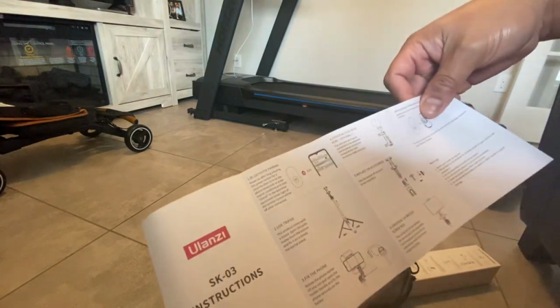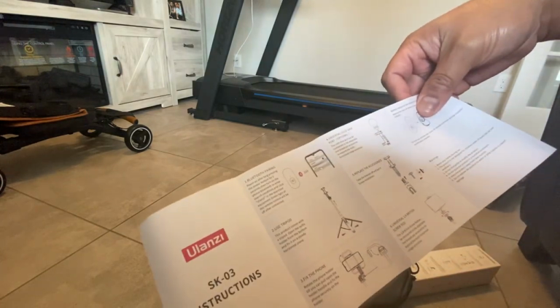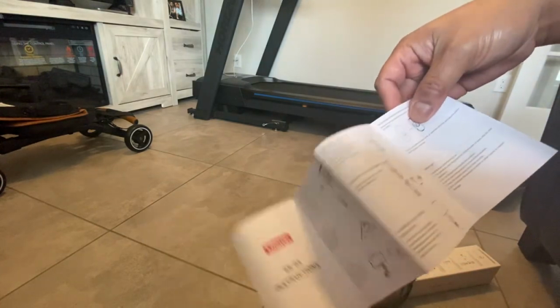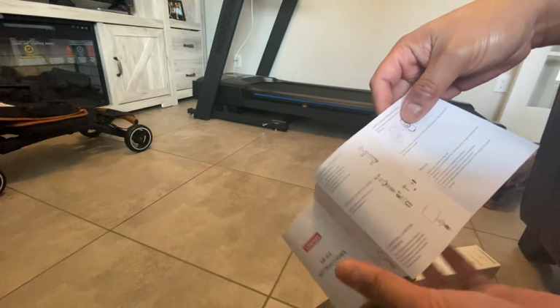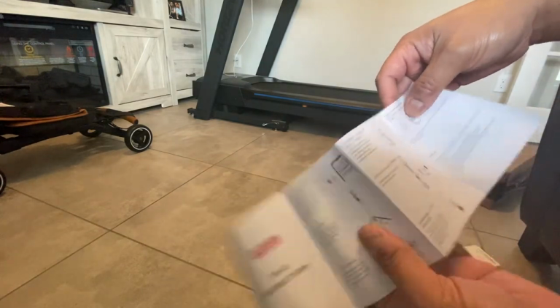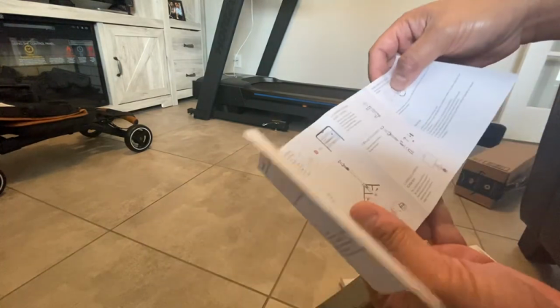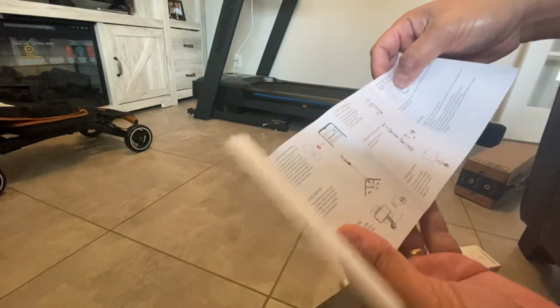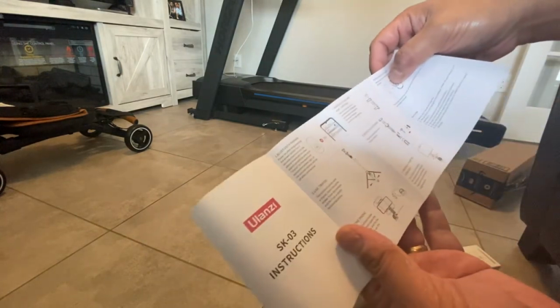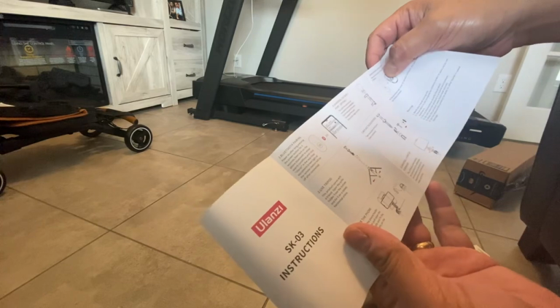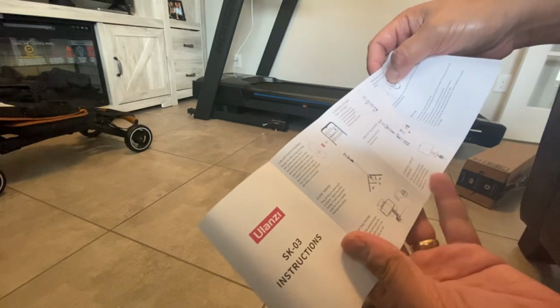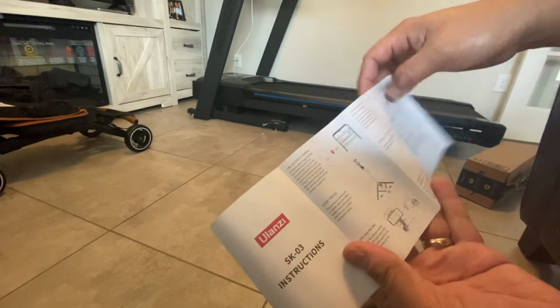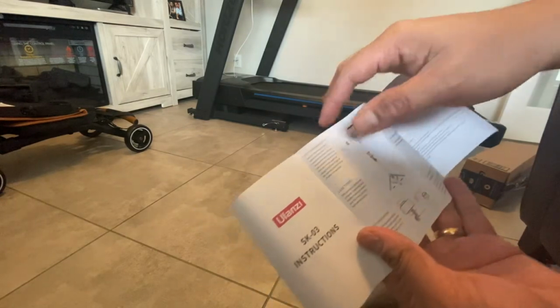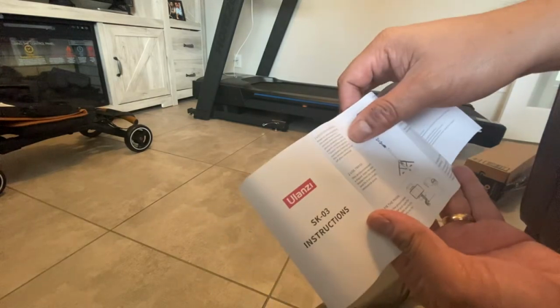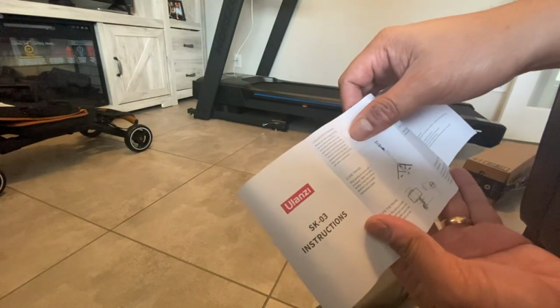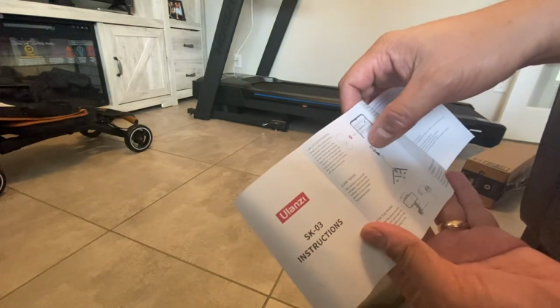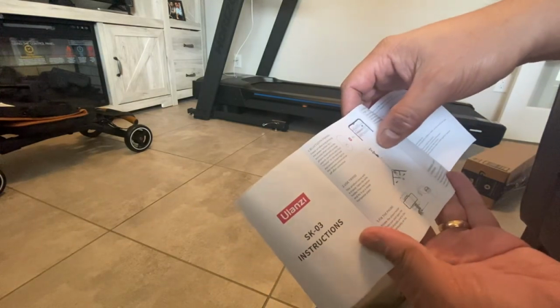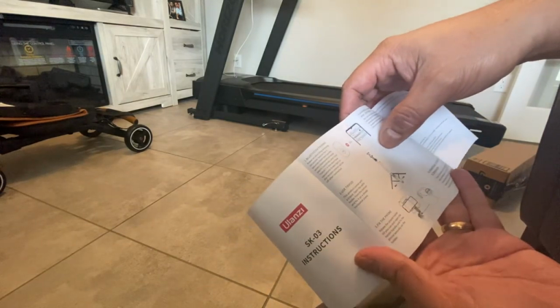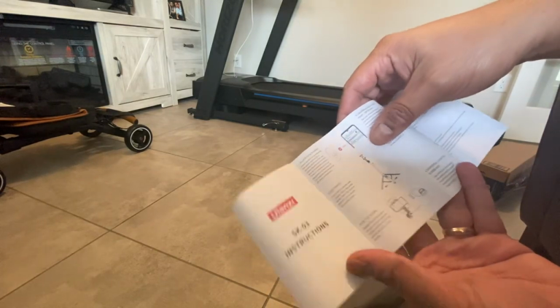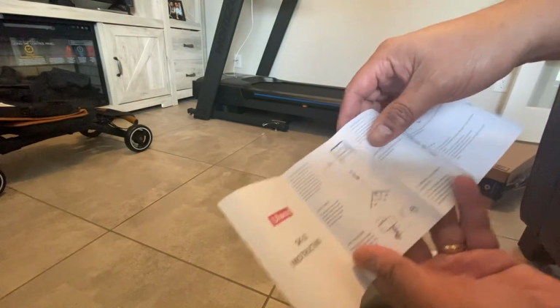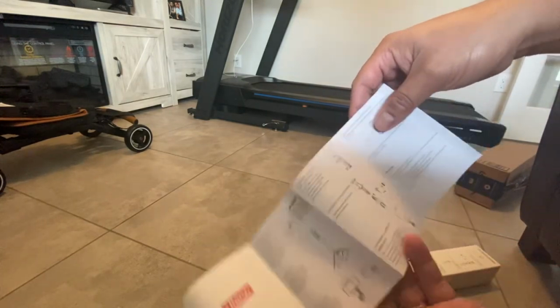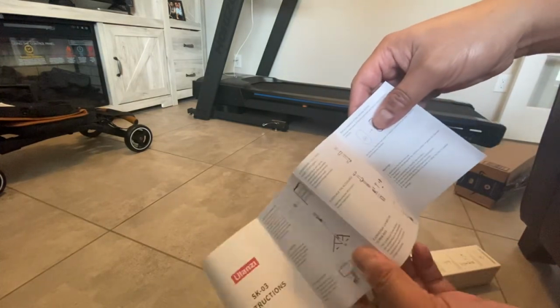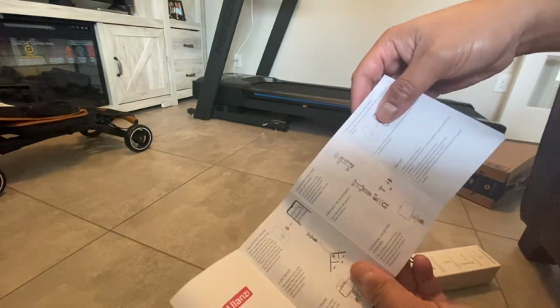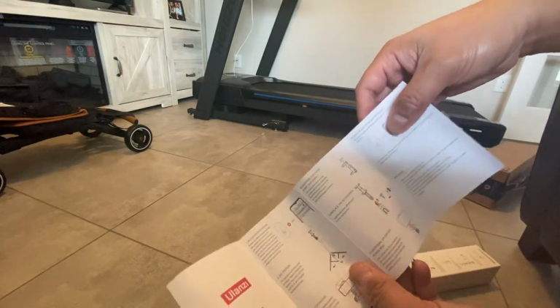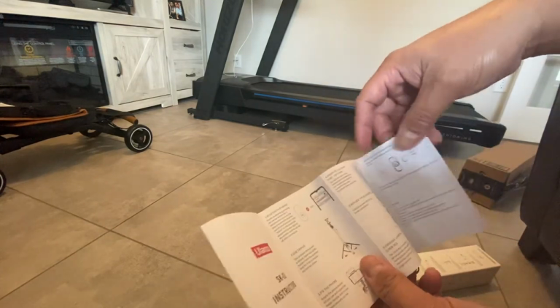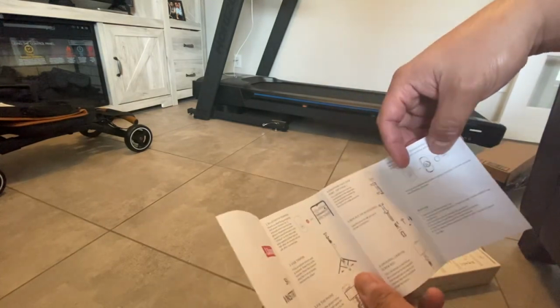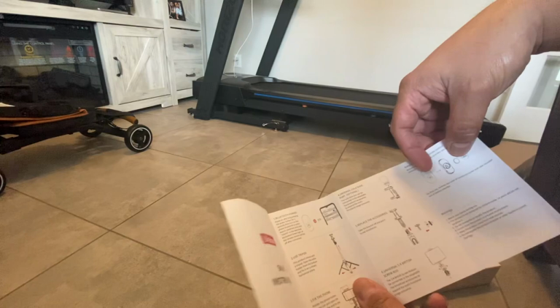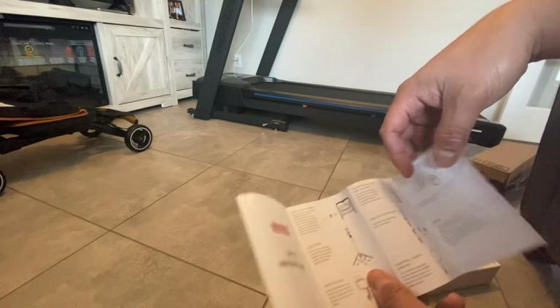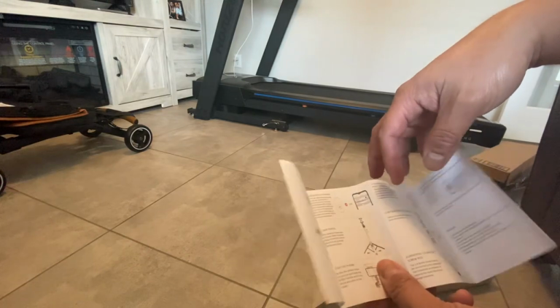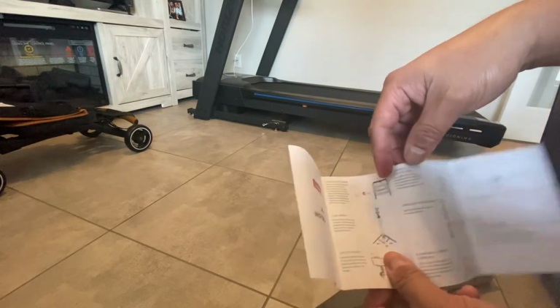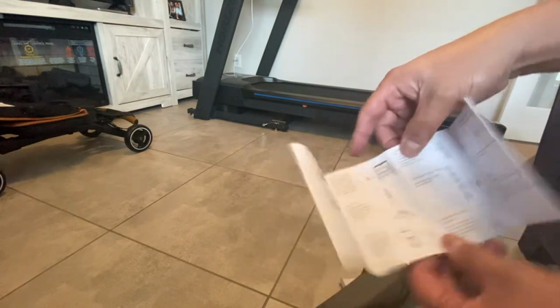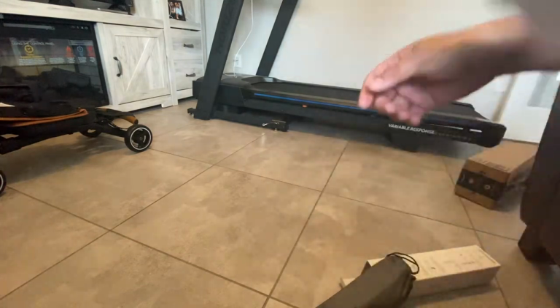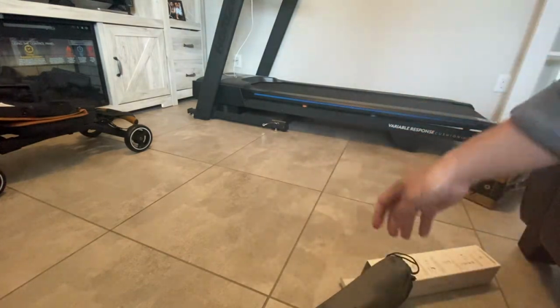Instructions — everything here. Bluetooth pairing, how to use the tripod — the steps on how you connect it. So we're going to connect this to my phone and we'll try.